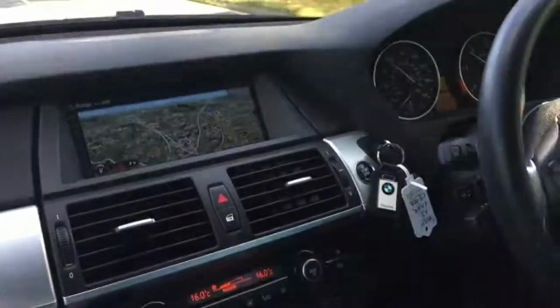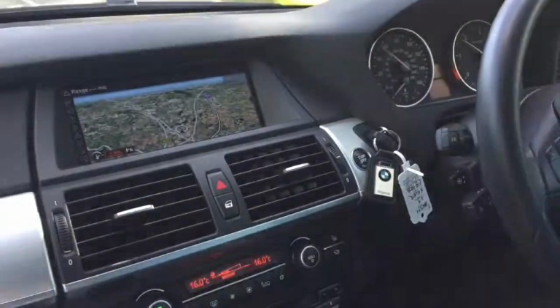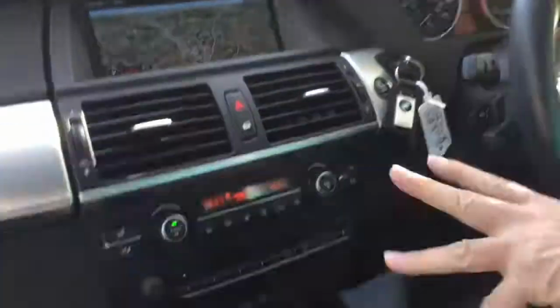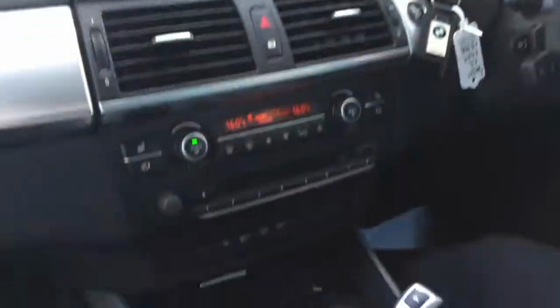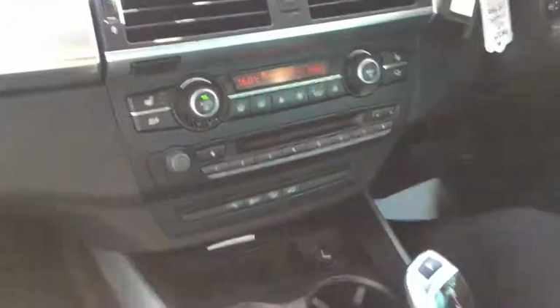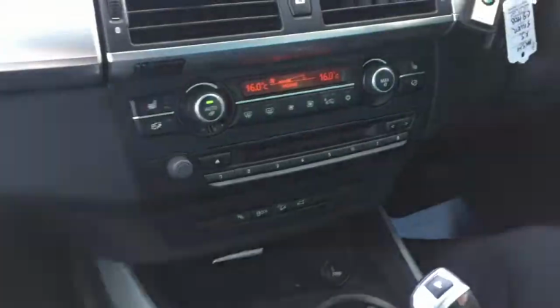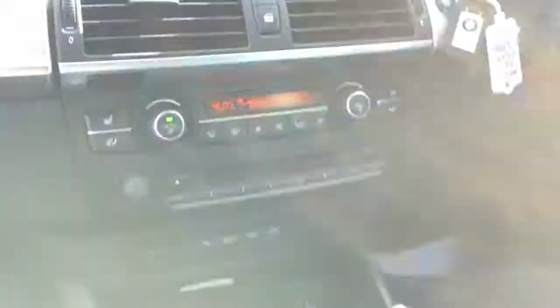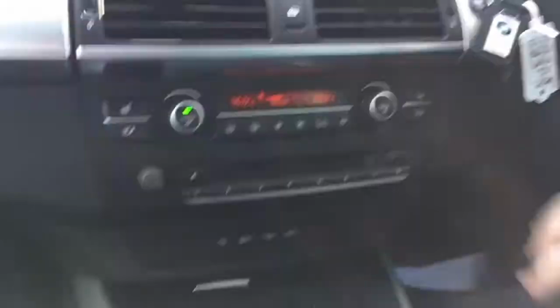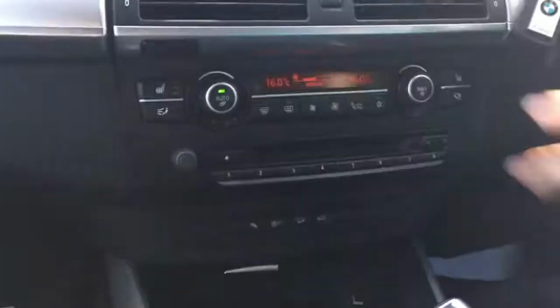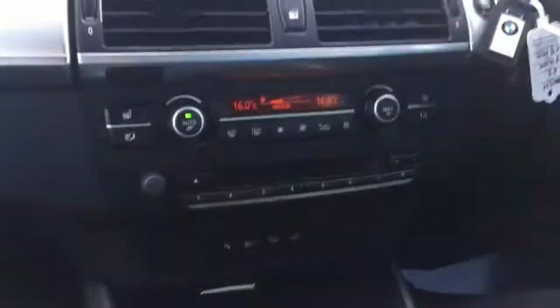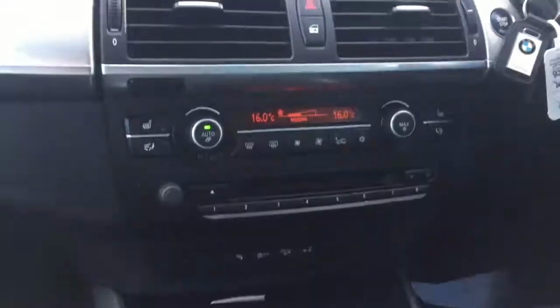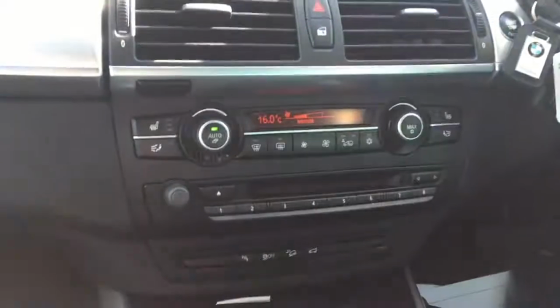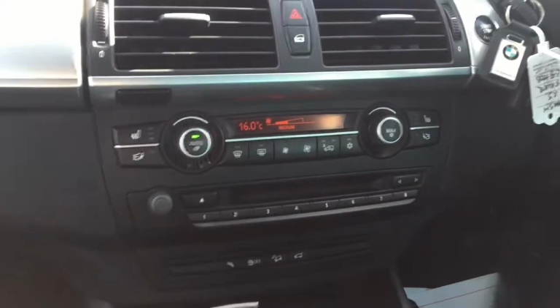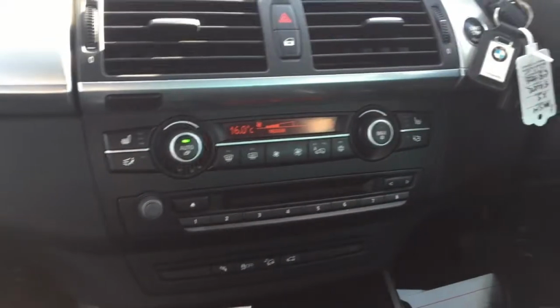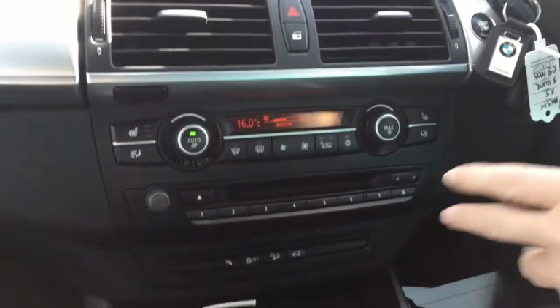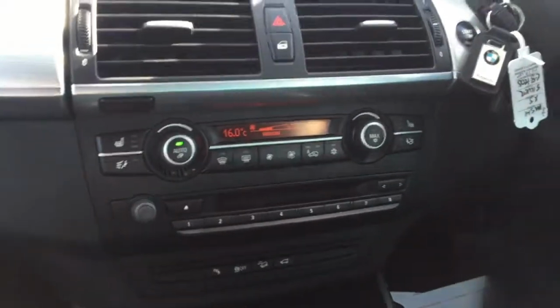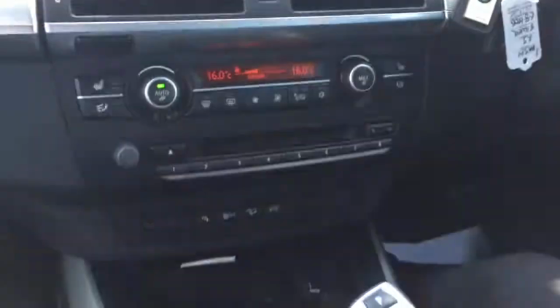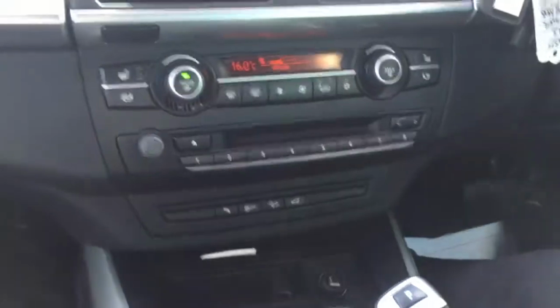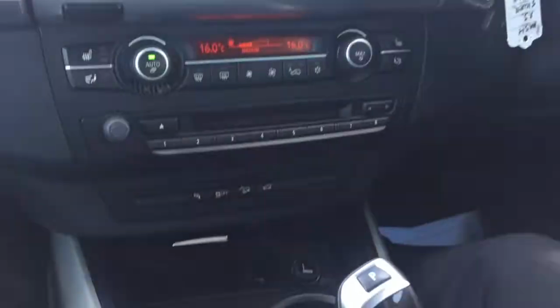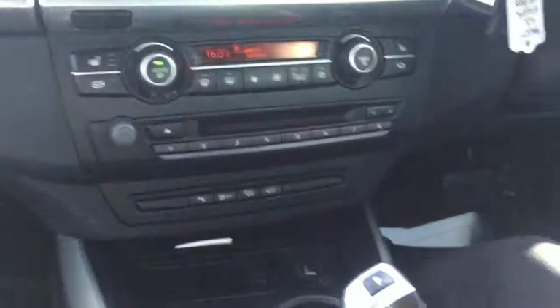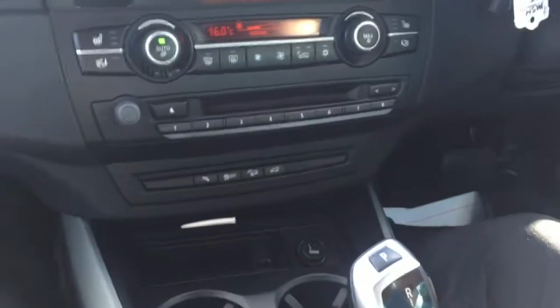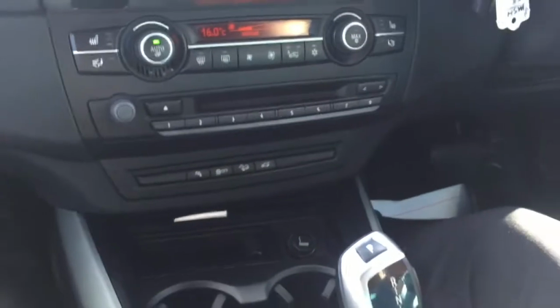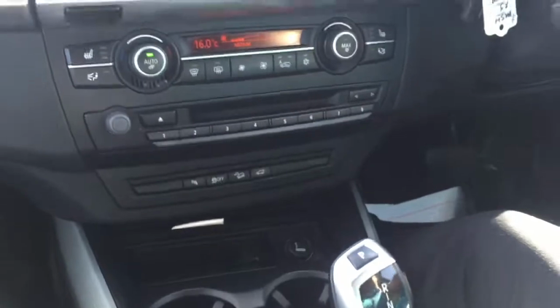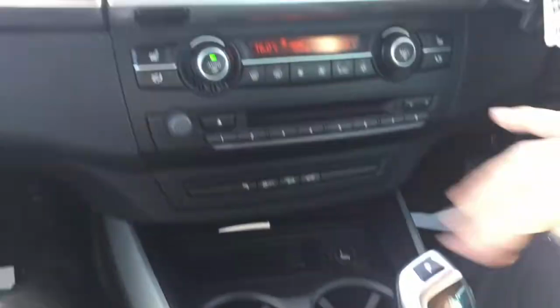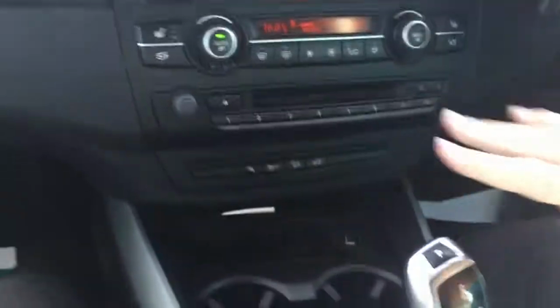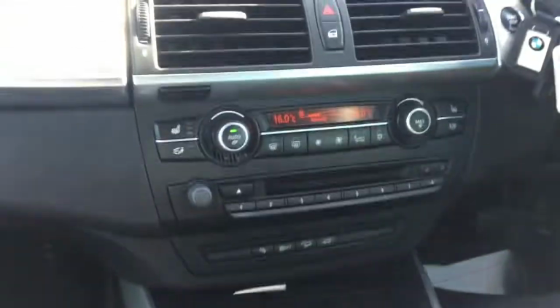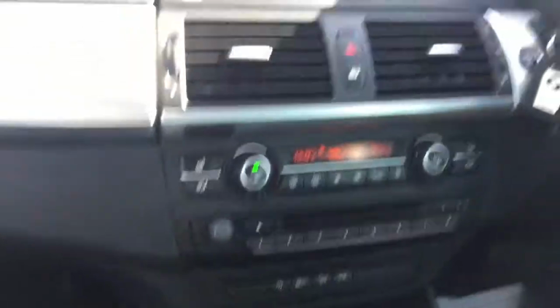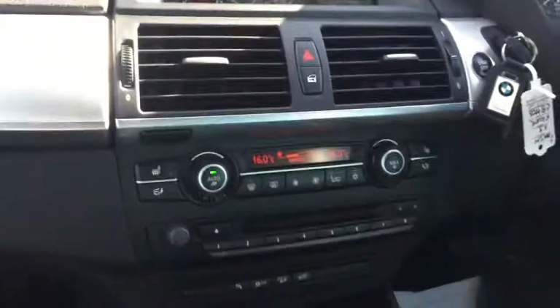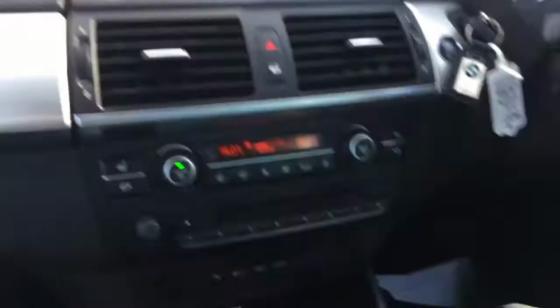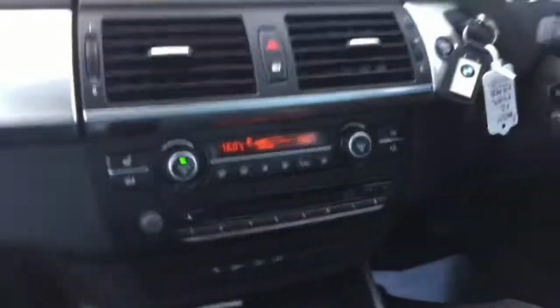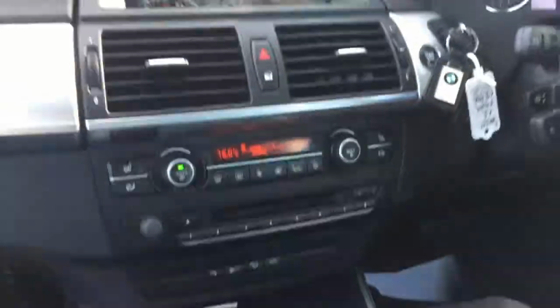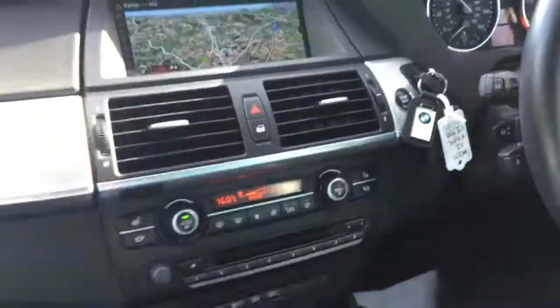Looking below that we're into the aircon — usual dual zone aircon, heated seats, and an additional multiplayer underneath for your CDs.